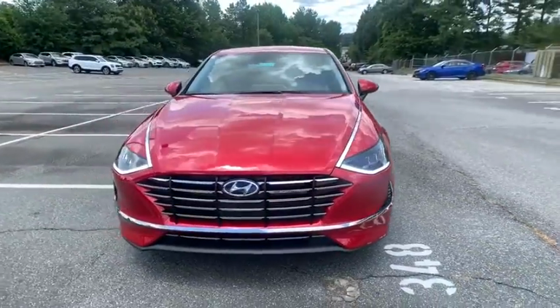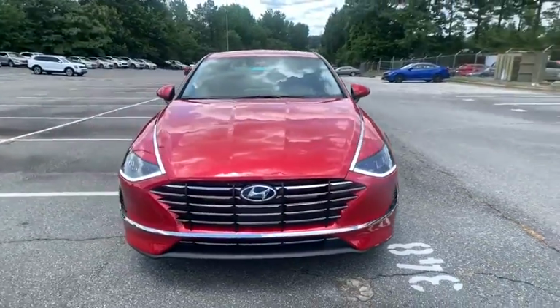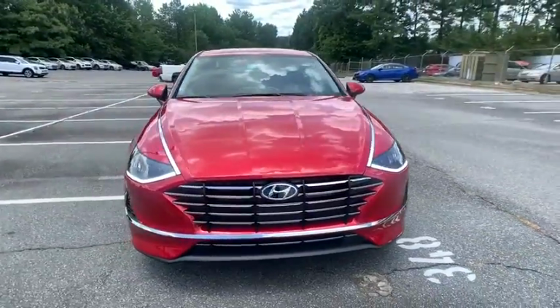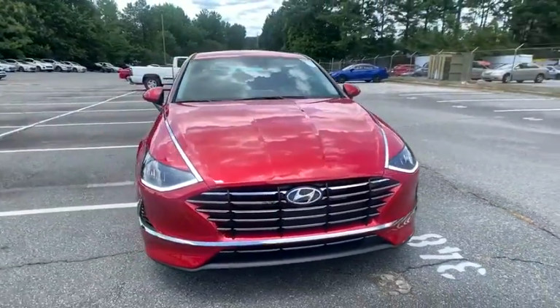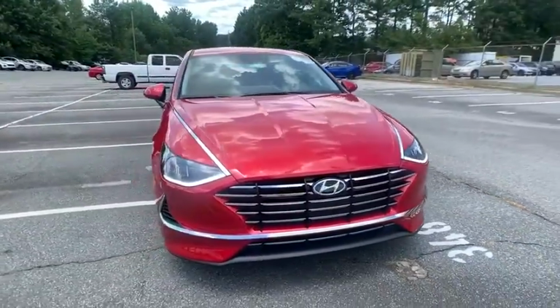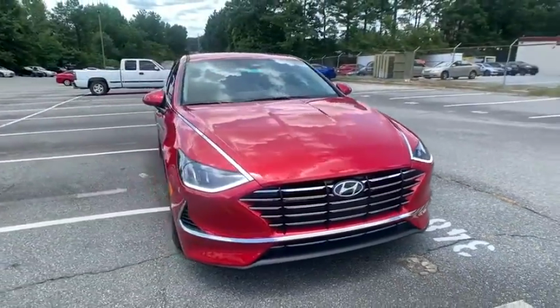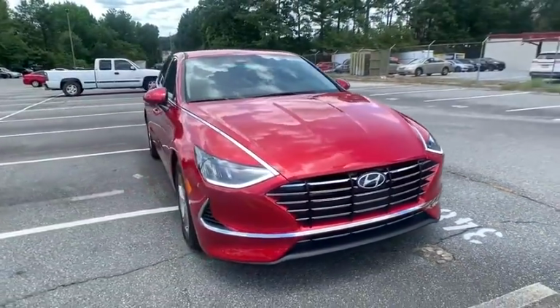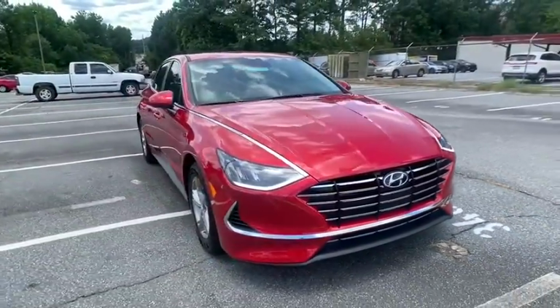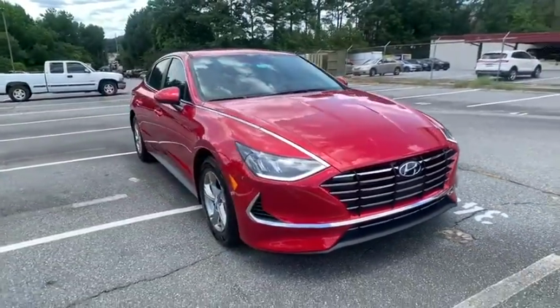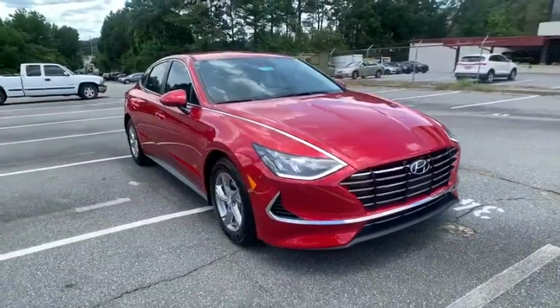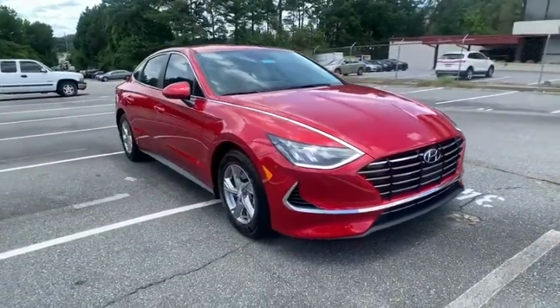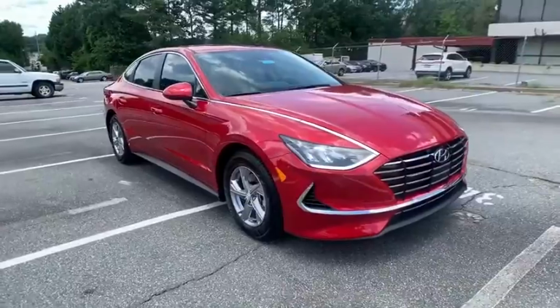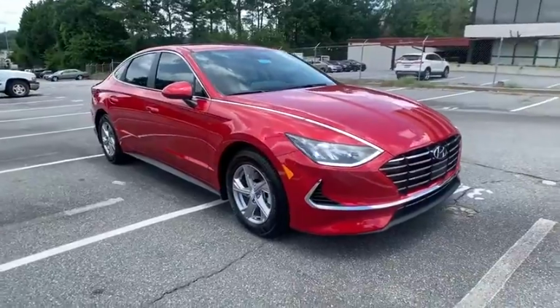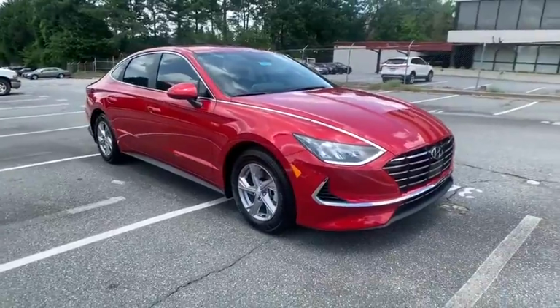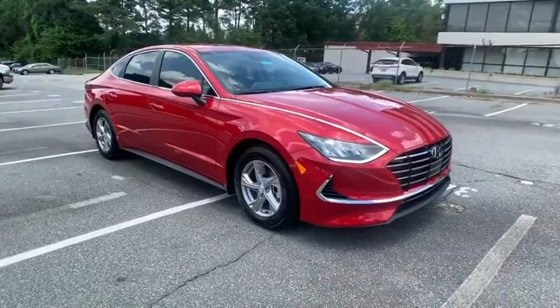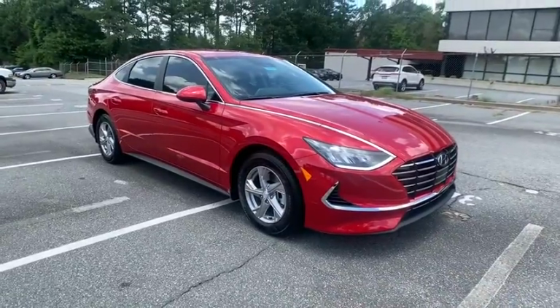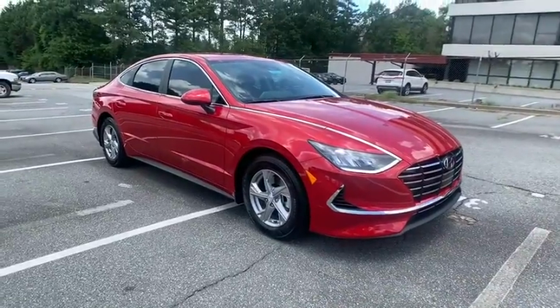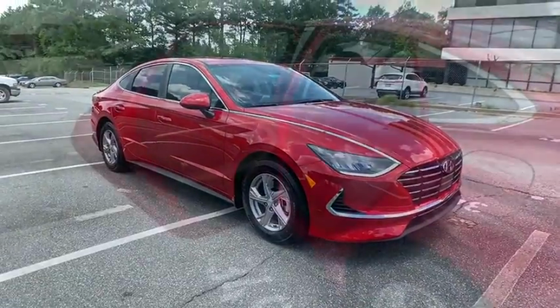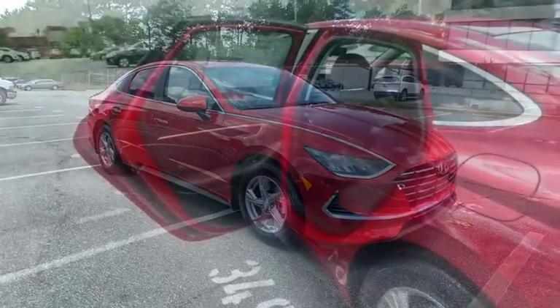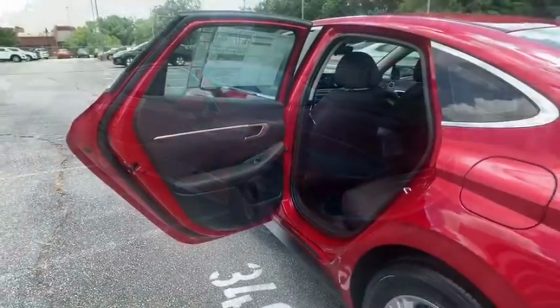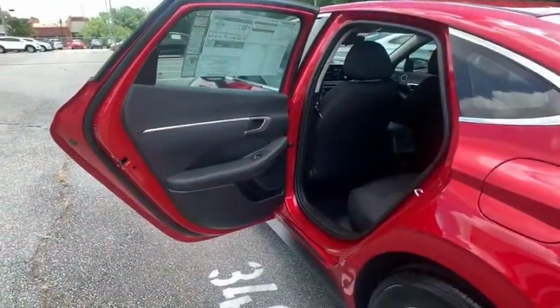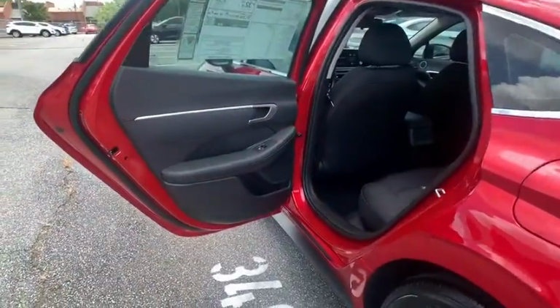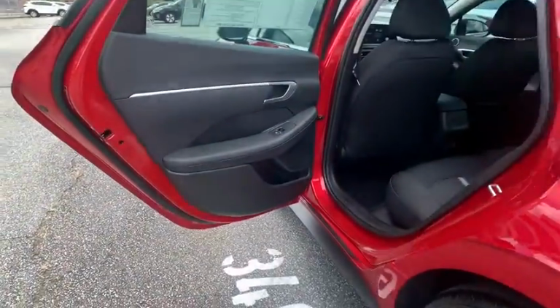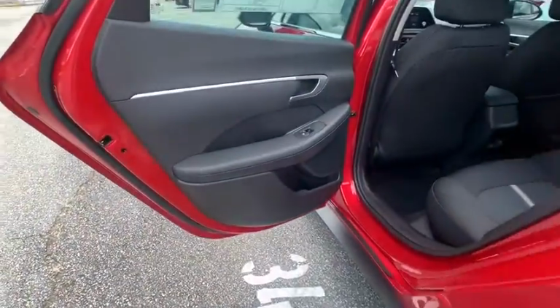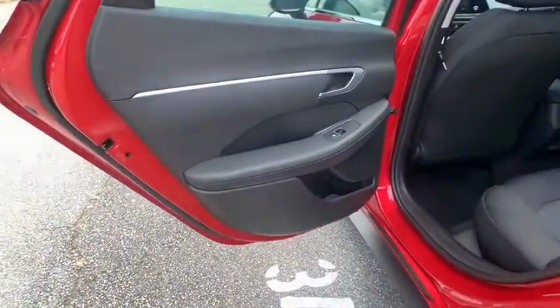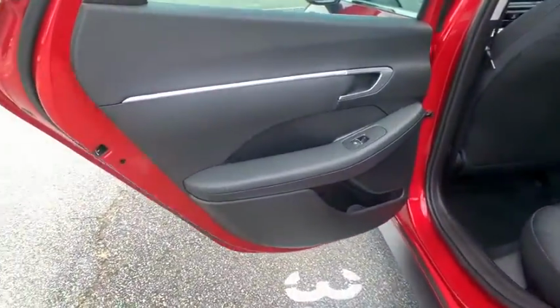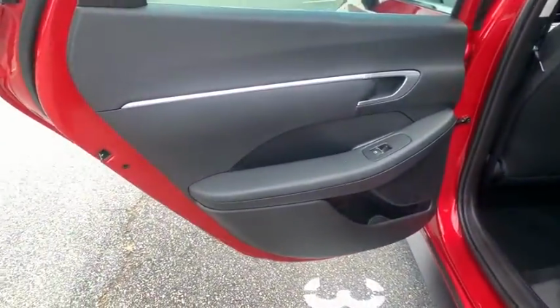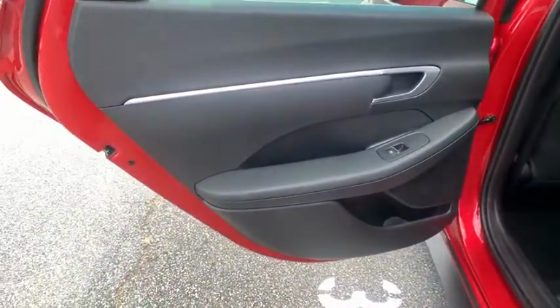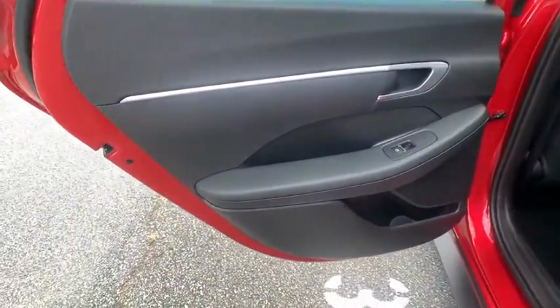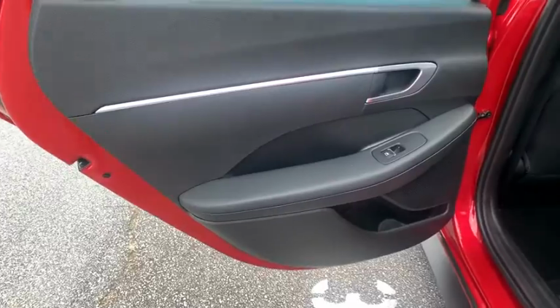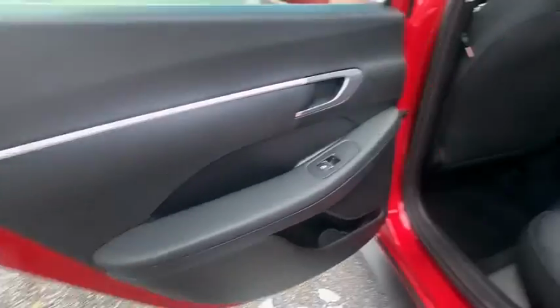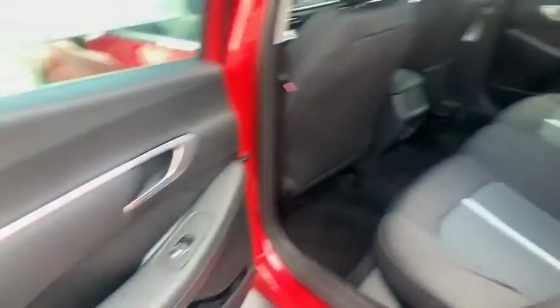Backup camera, keyless entry, steering wheel audio controls, stability control, traction control, lane departure warning, anti-lock braking system, Bluetooth.